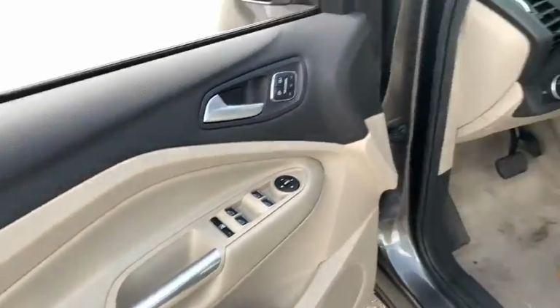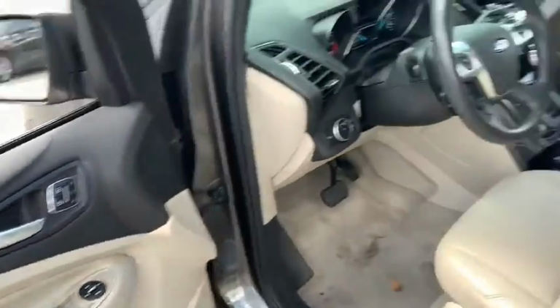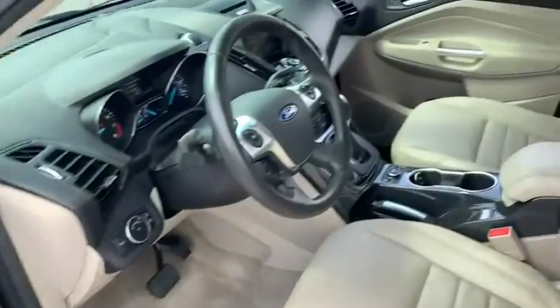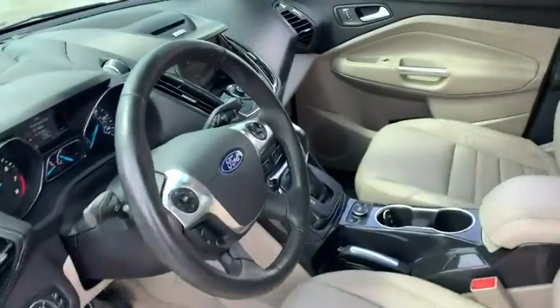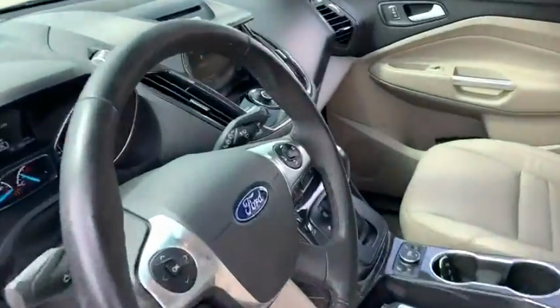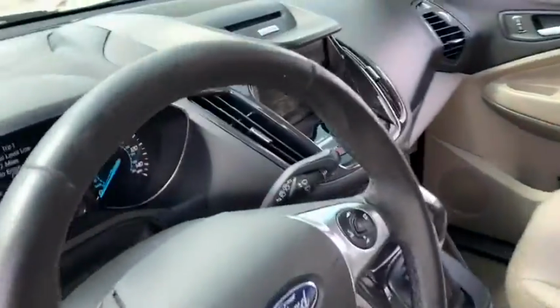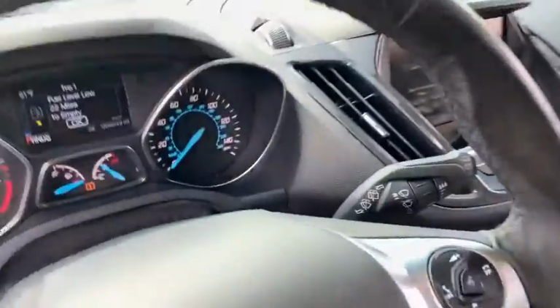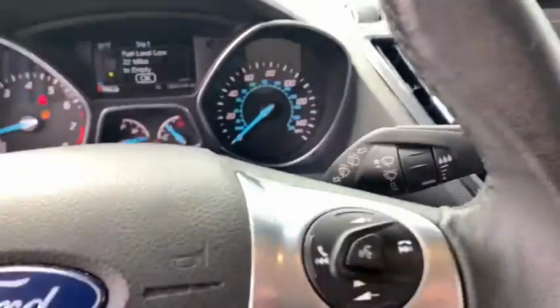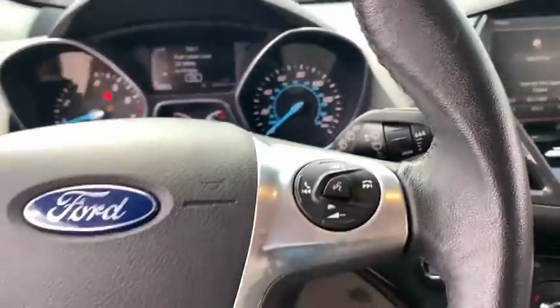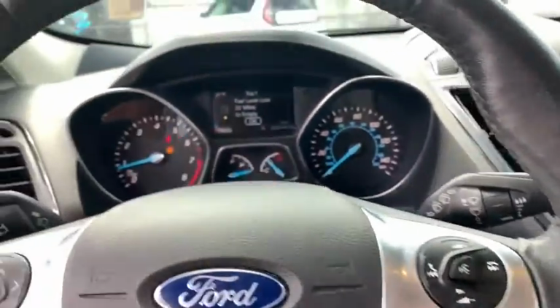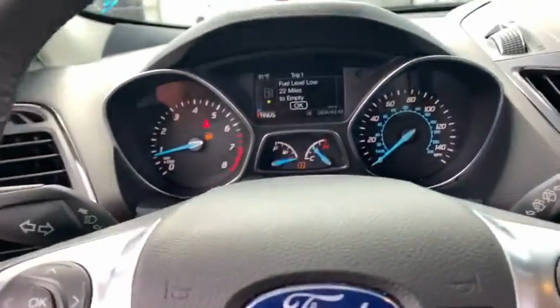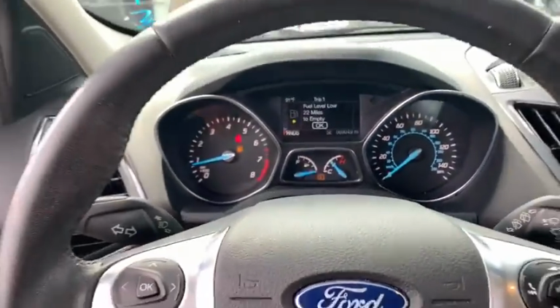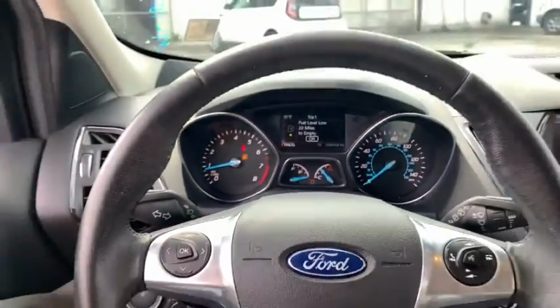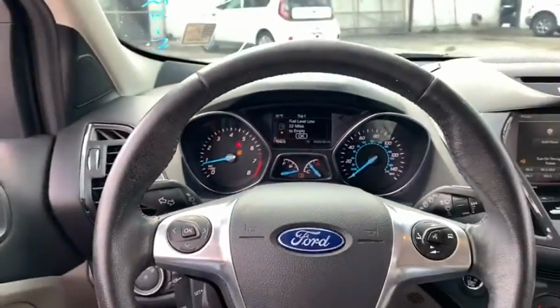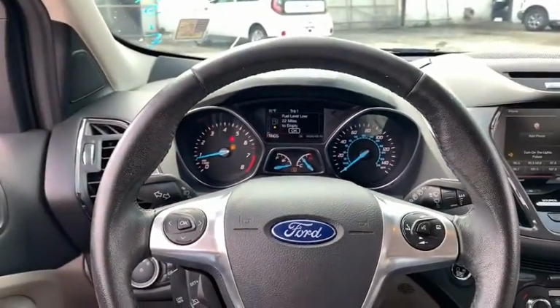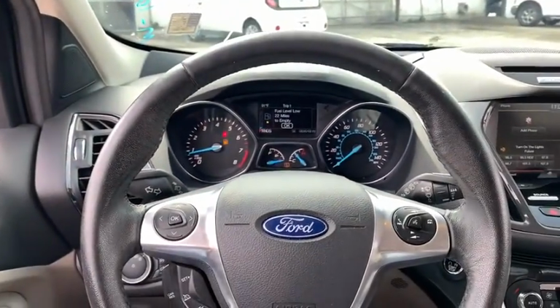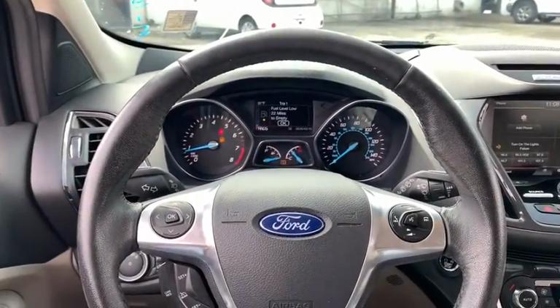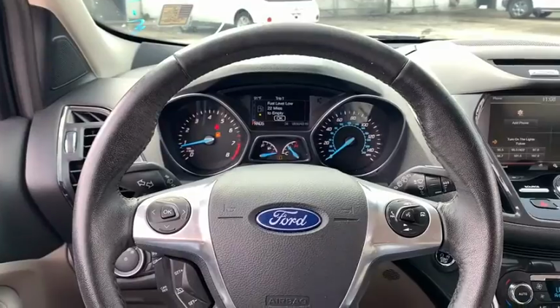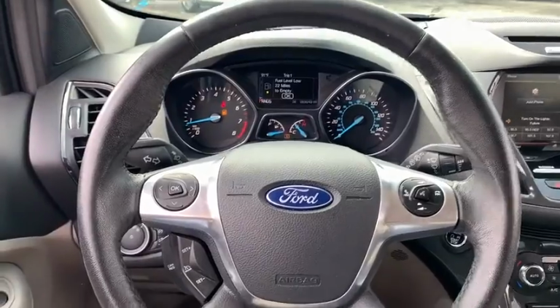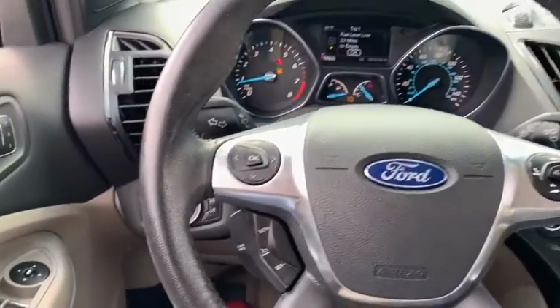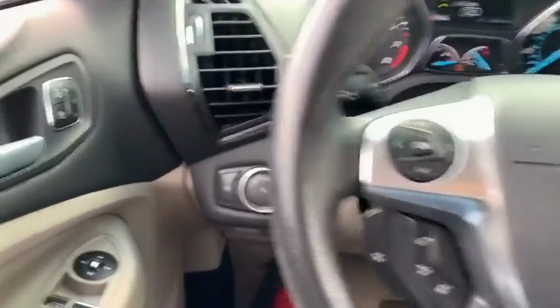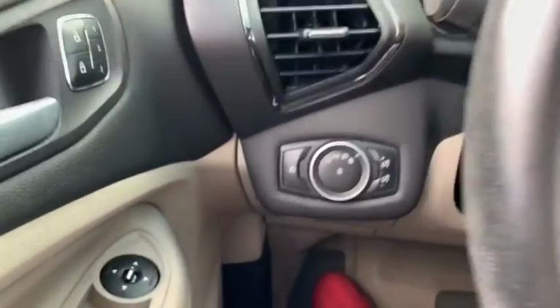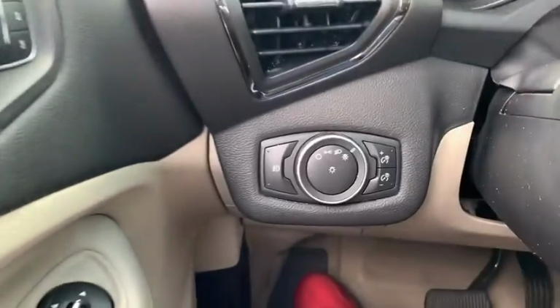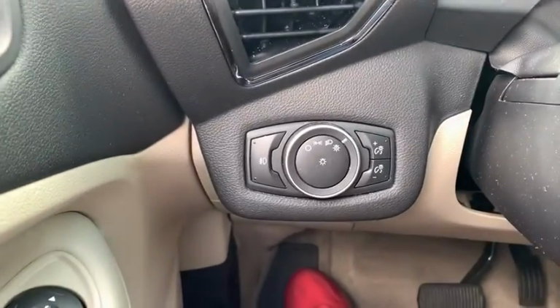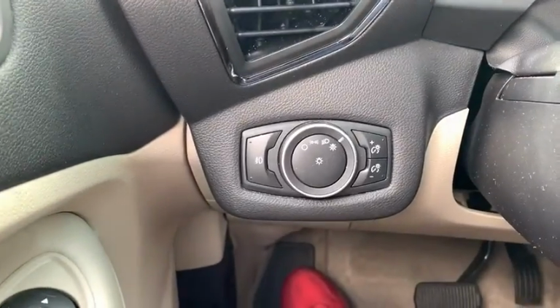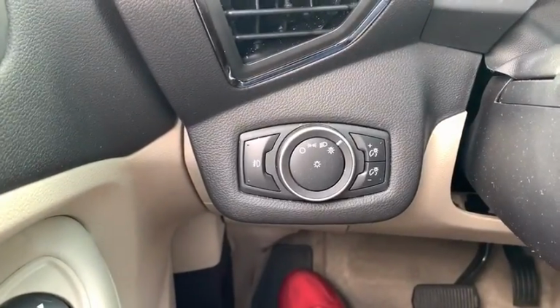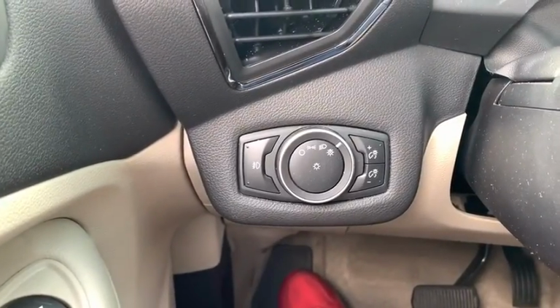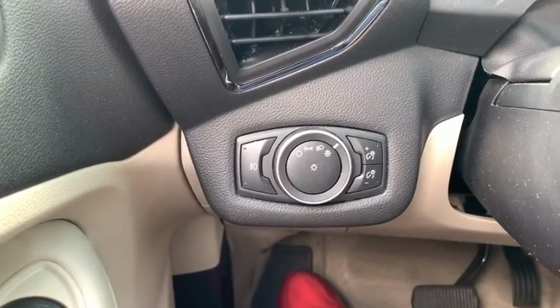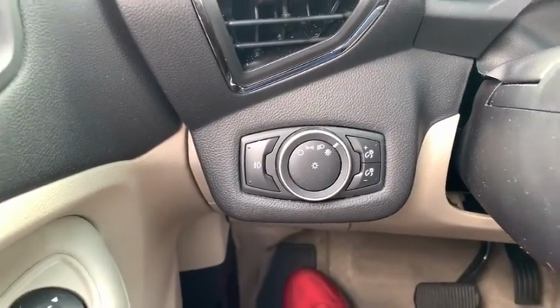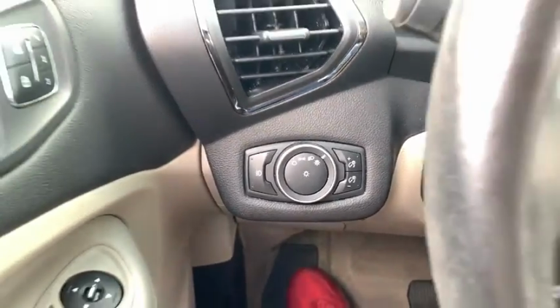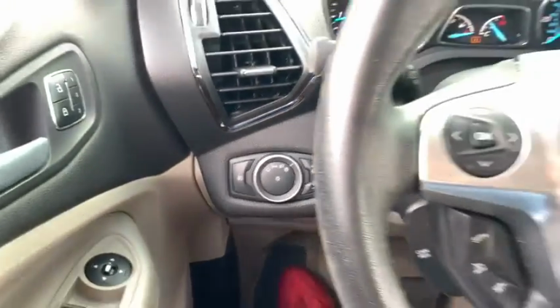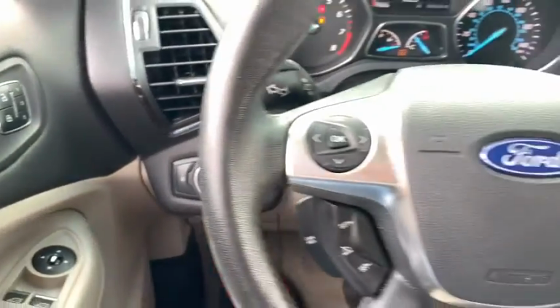Compass, trip computer, heated front seat, security system, CD player, electronic stability control, fog lights, overhead console, tachometer, remote keyless entry.